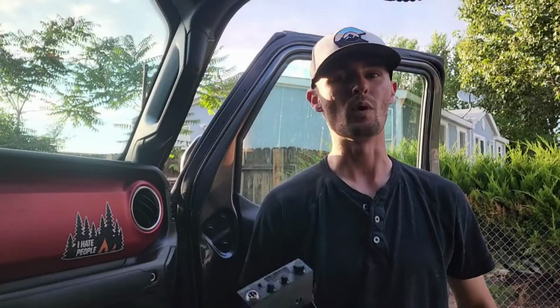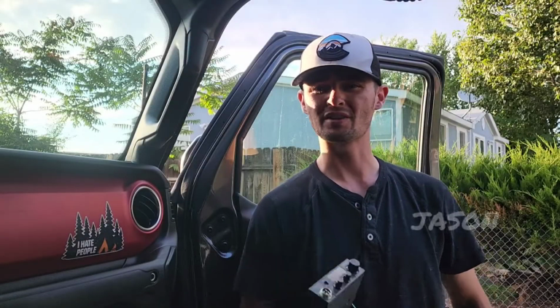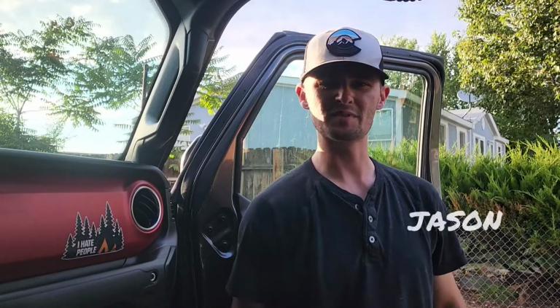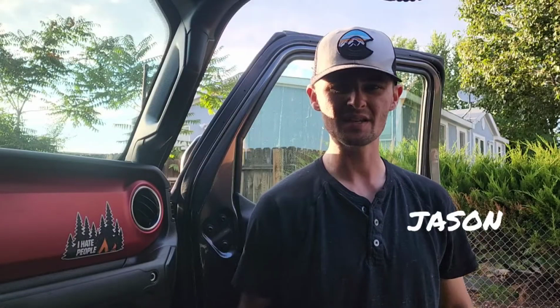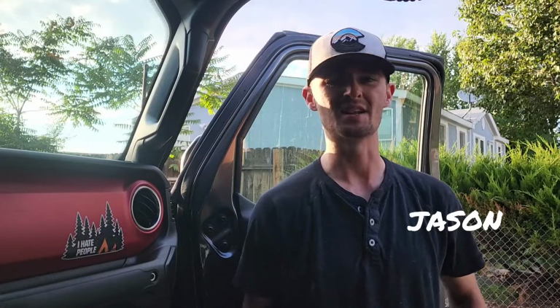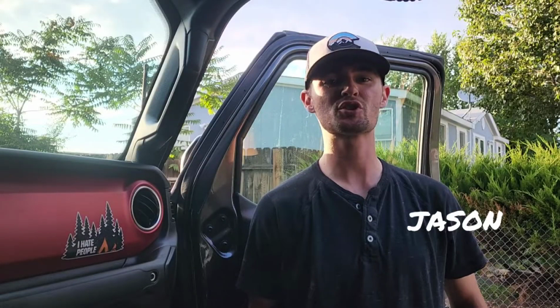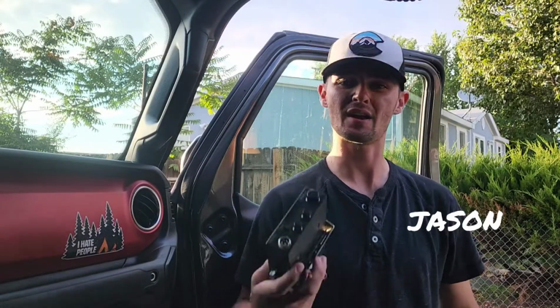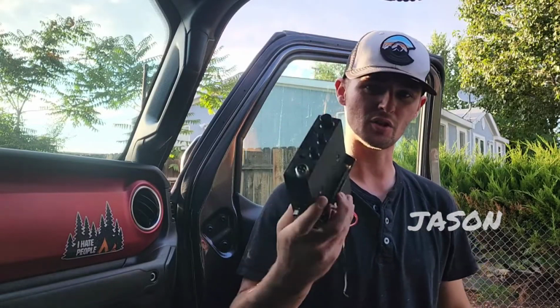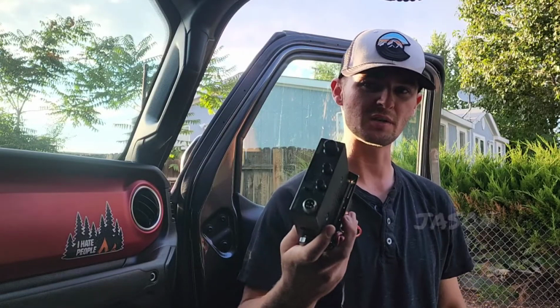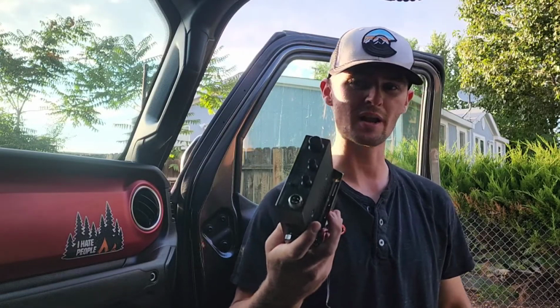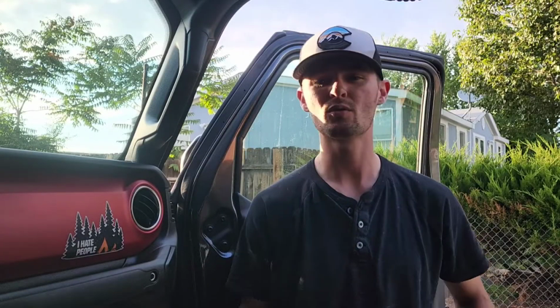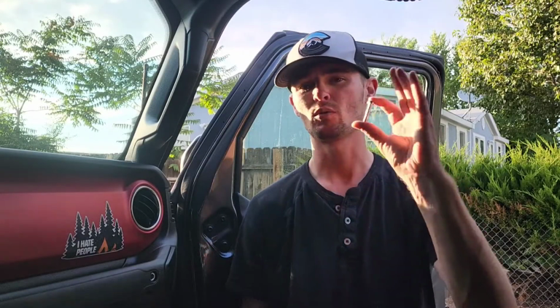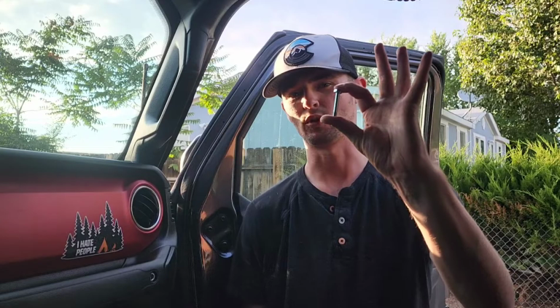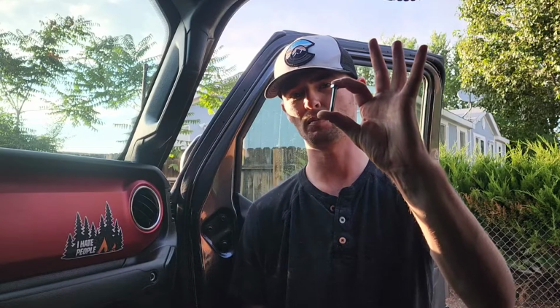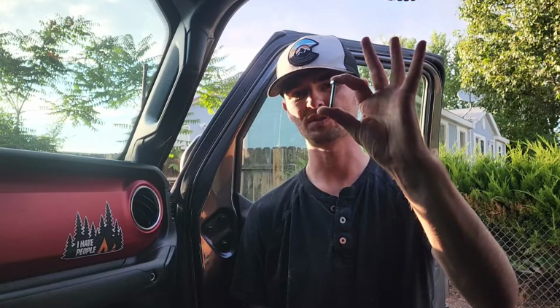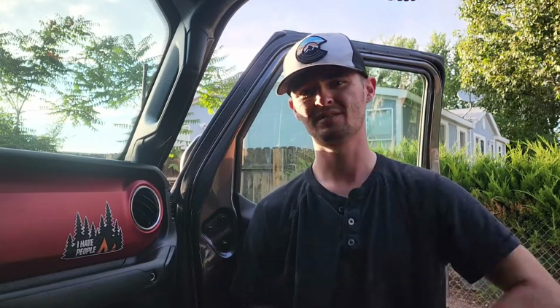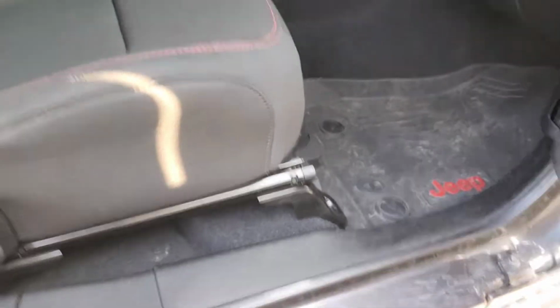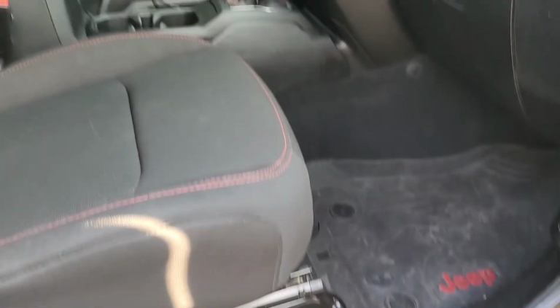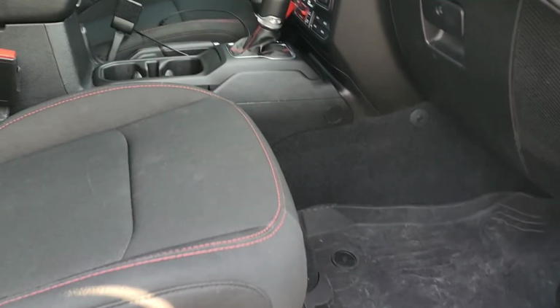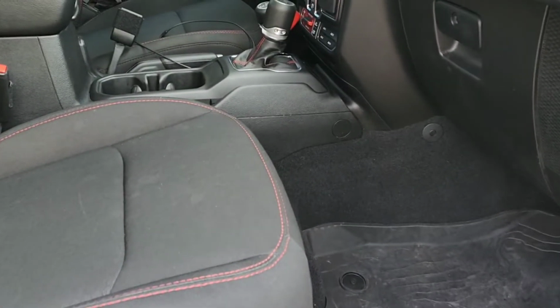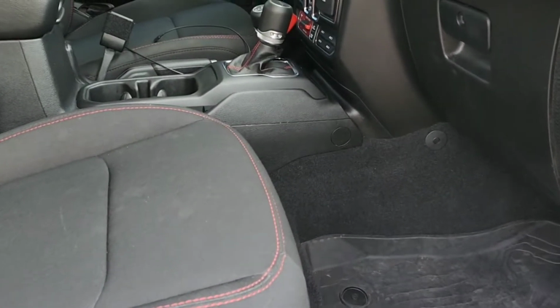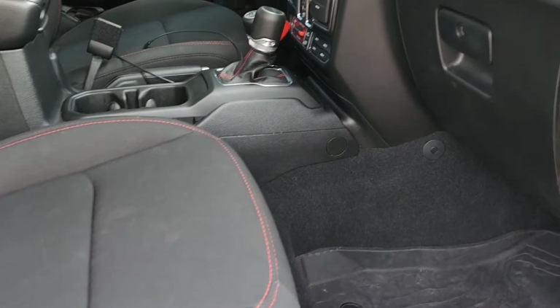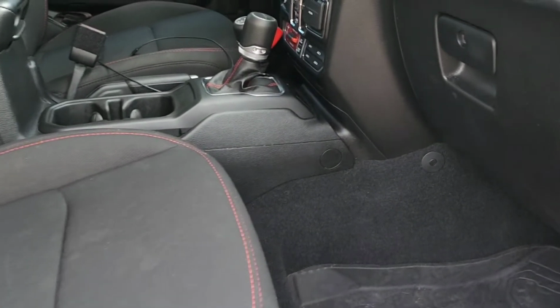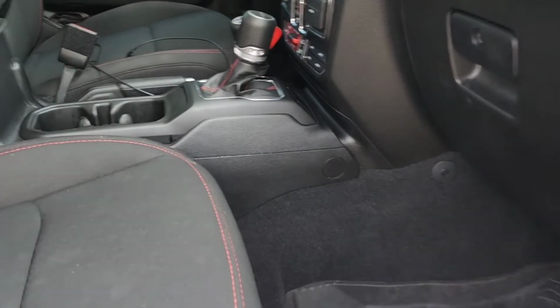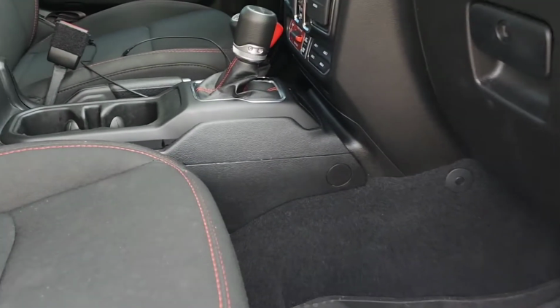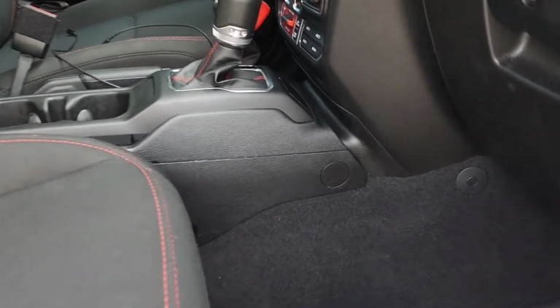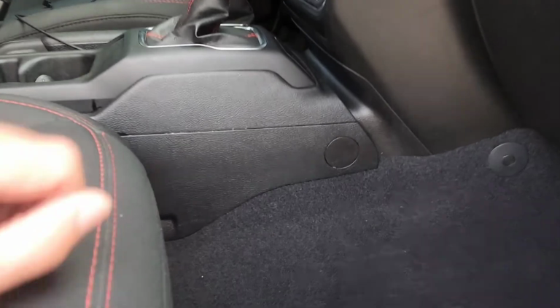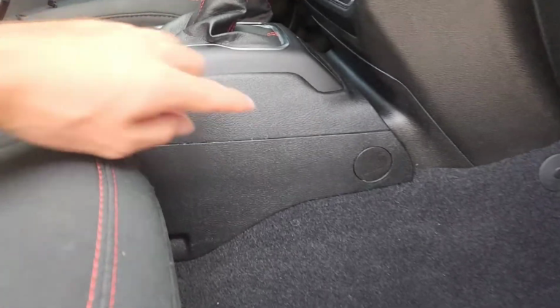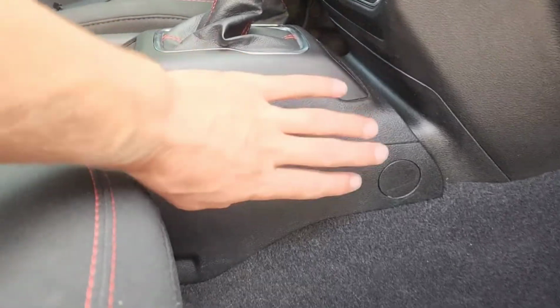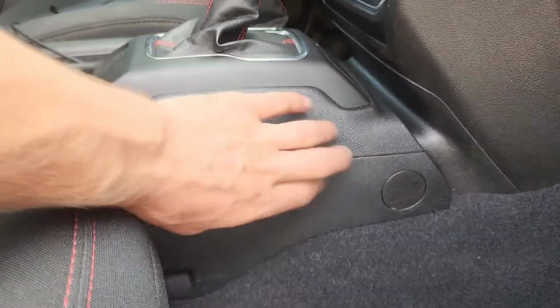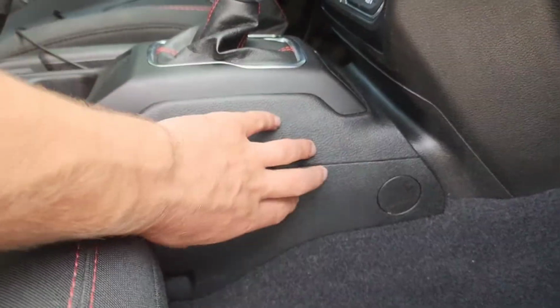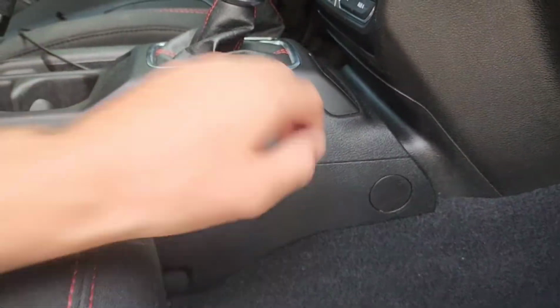Welcome back to Jeeps and Things. Today I'm going to show you how to install your CB radio with only one bolt. For this install, we're going to be putting the CB radio in the passenger foot well hugging the side of the center console.